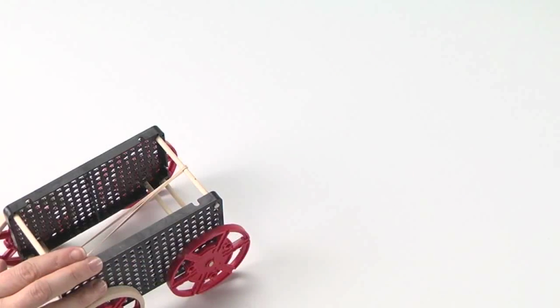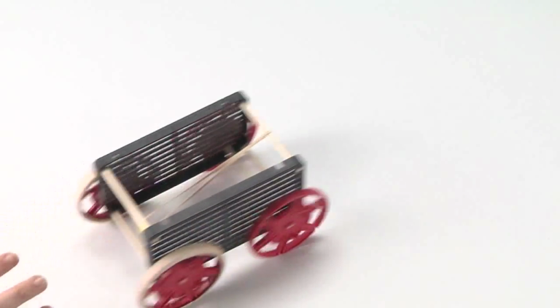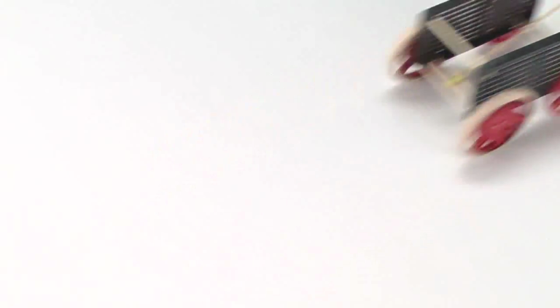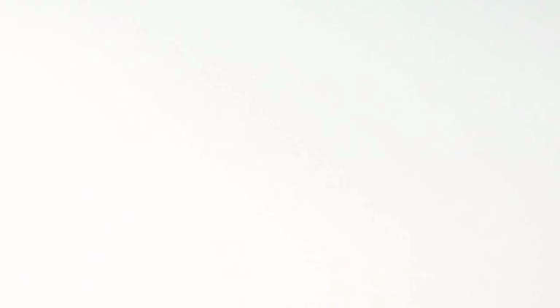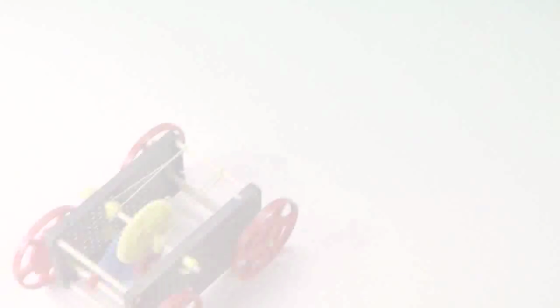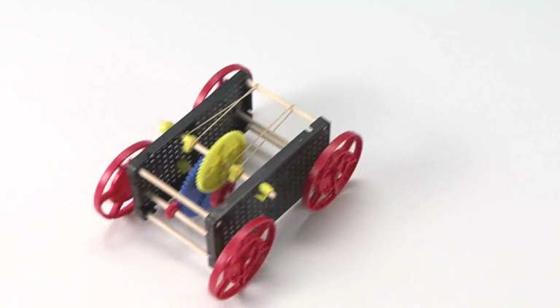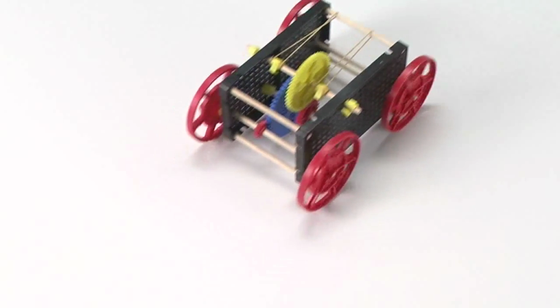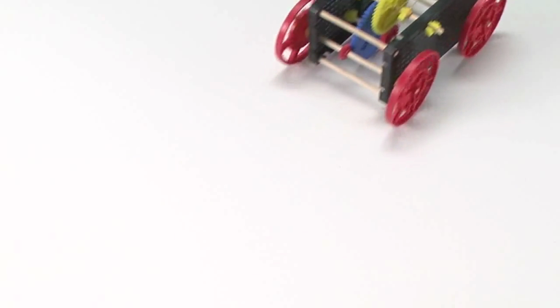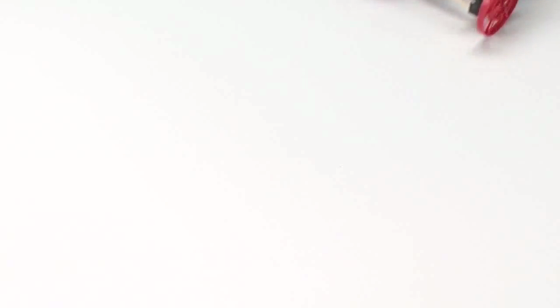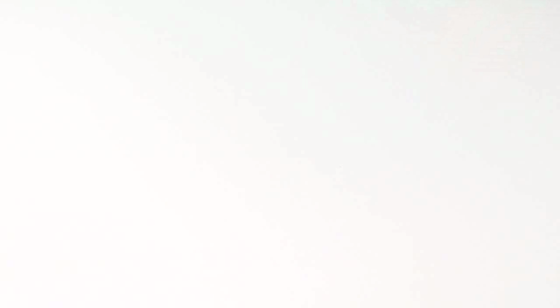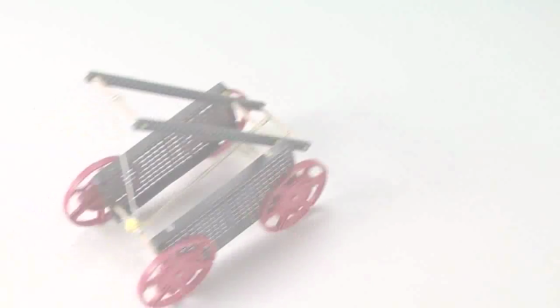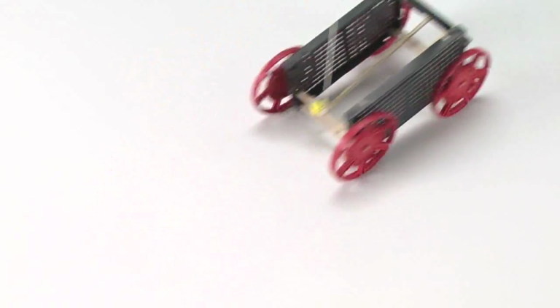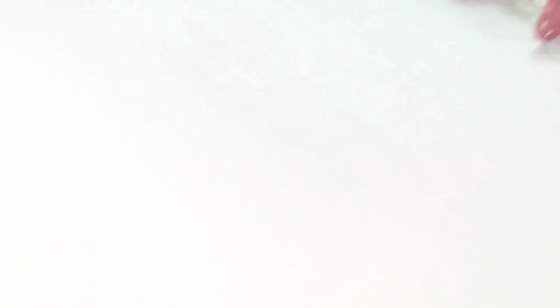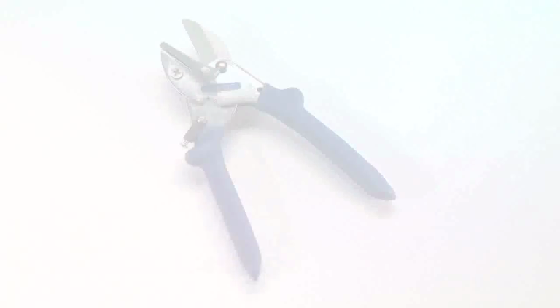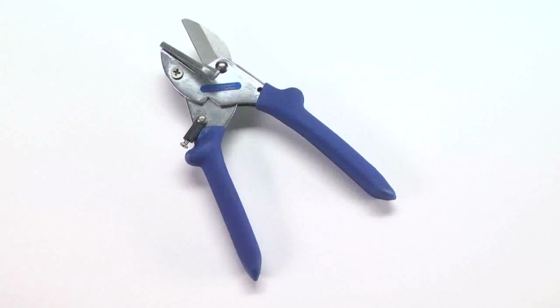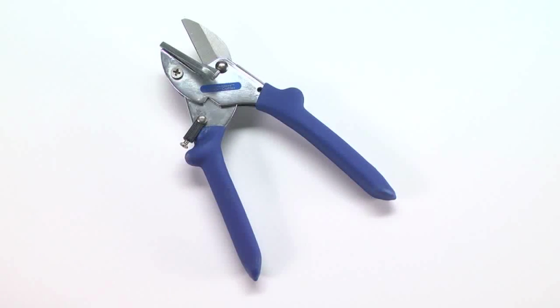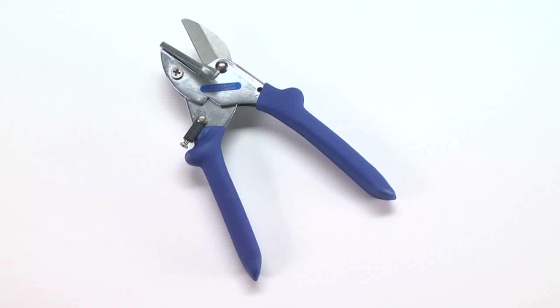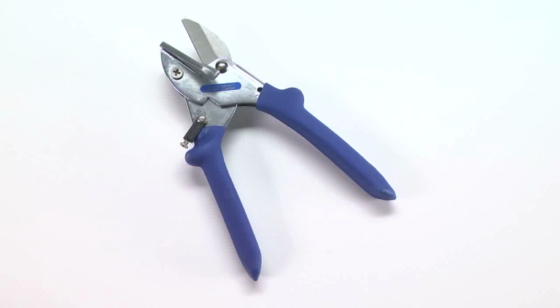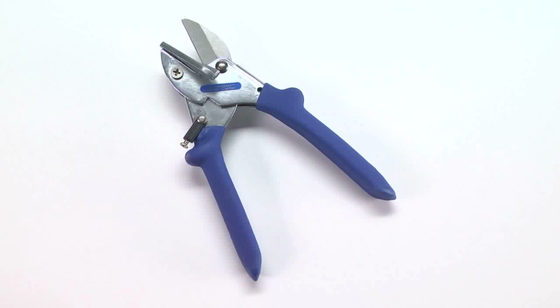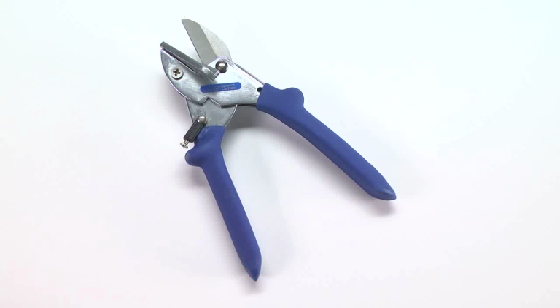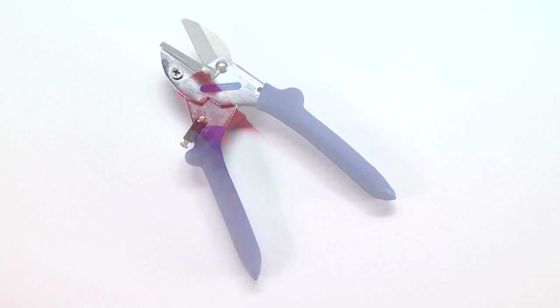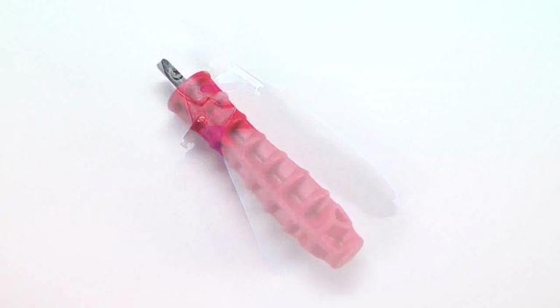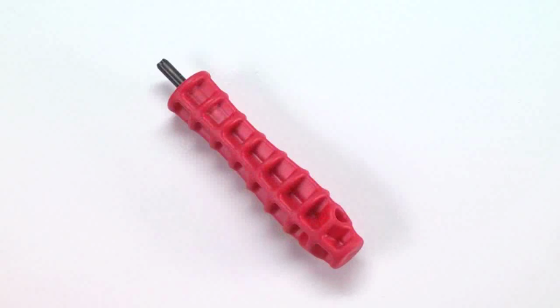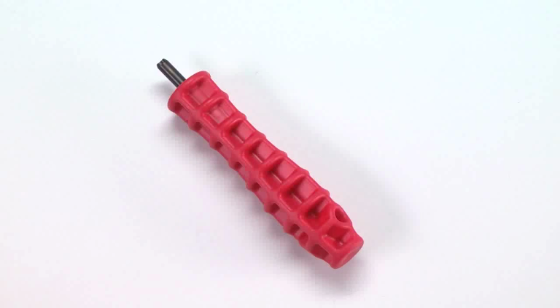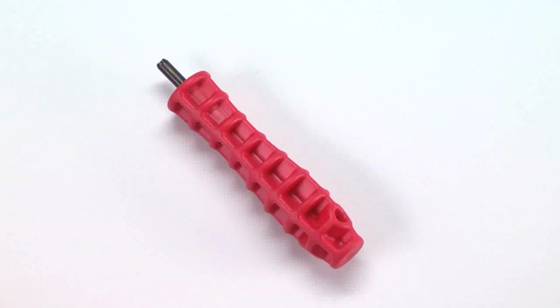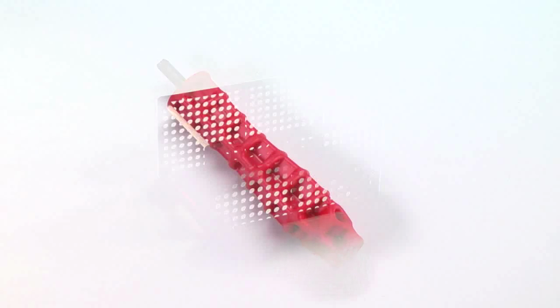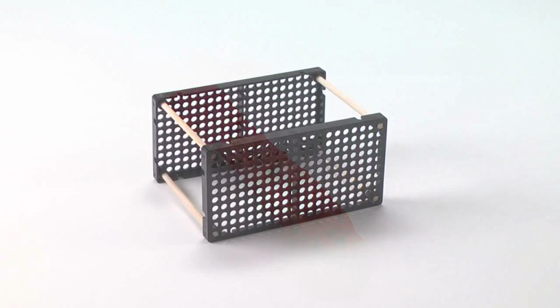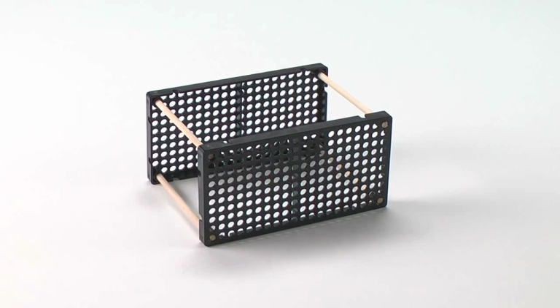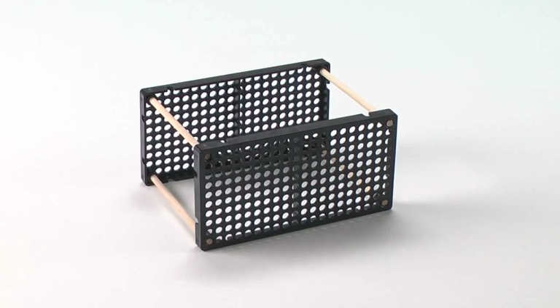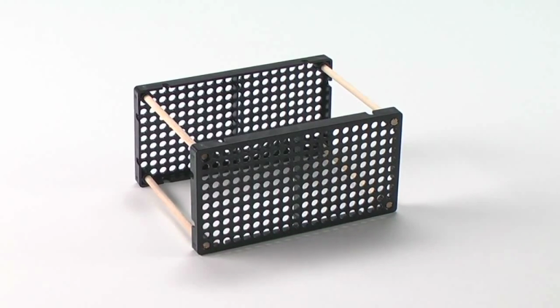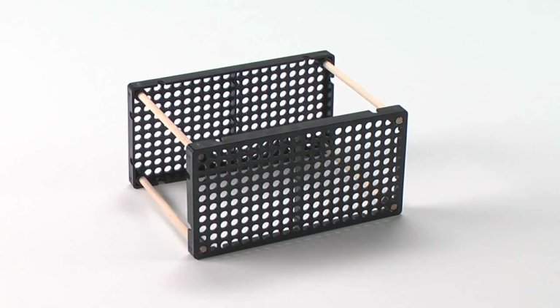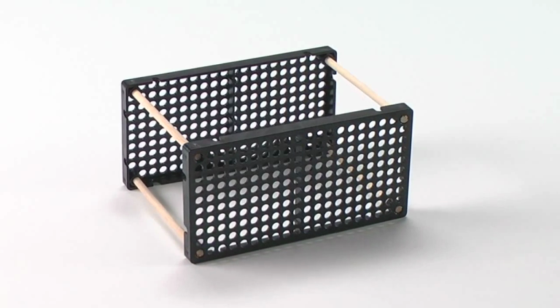Both offer an excellent way to investigate engineering, motion, and force. The only additional tools required are the TeacherGeek multi-cutter and reamer, available separately. The rubber band racer begins with a straightforward design.